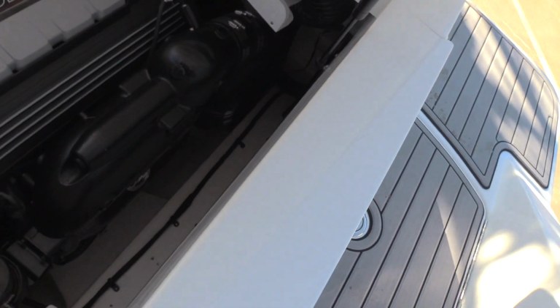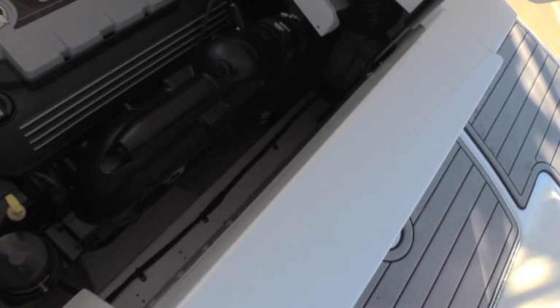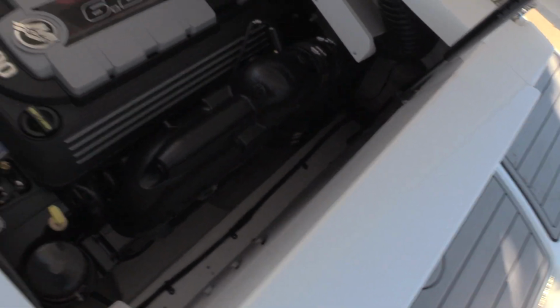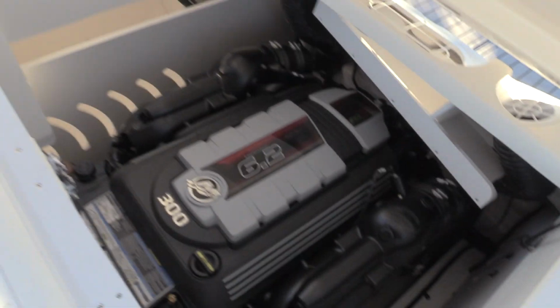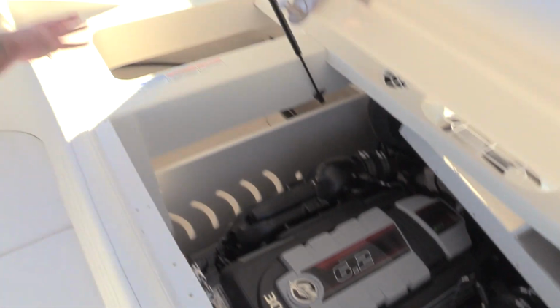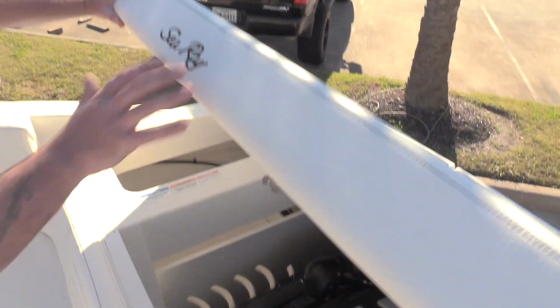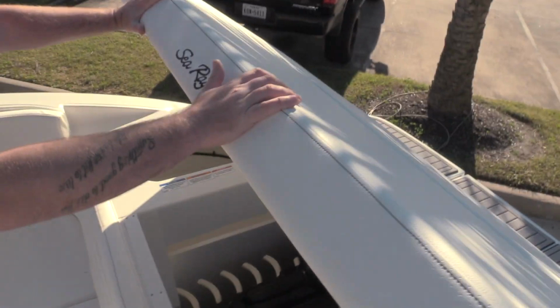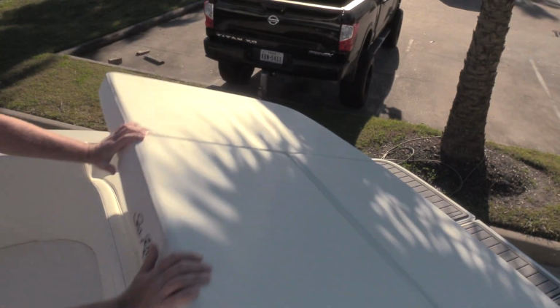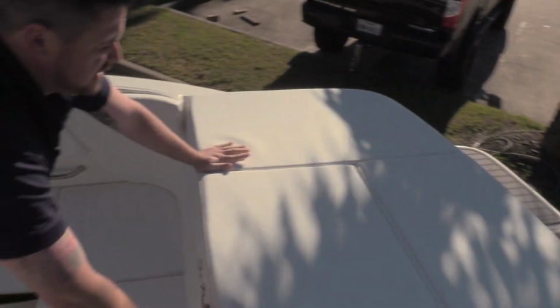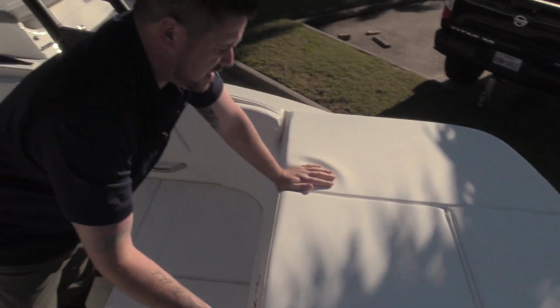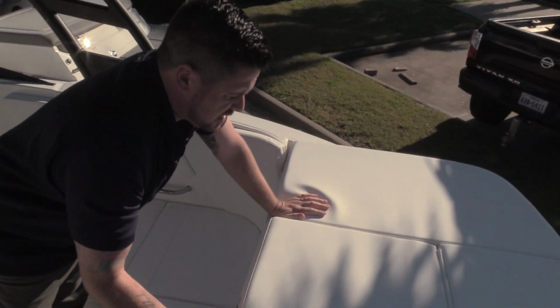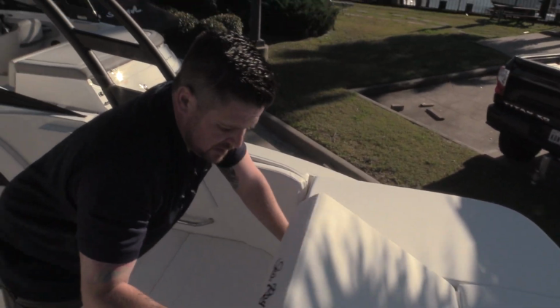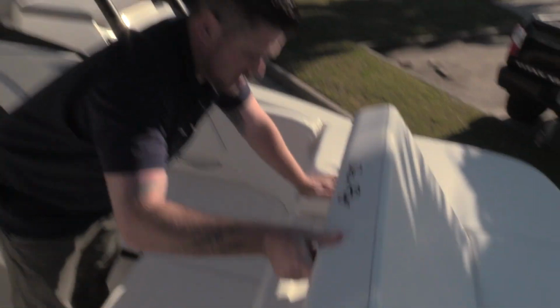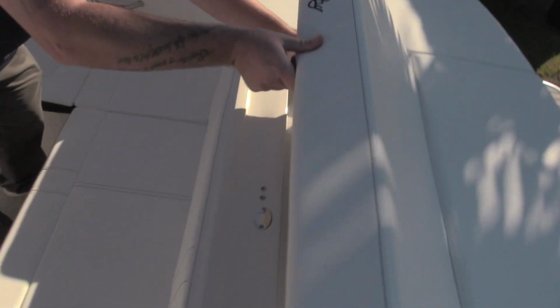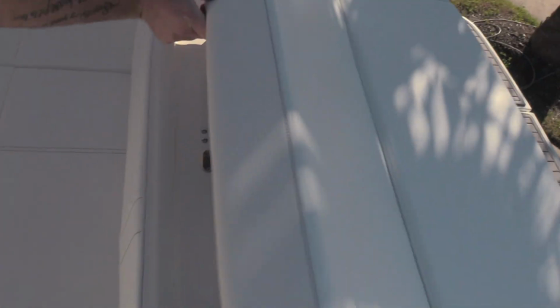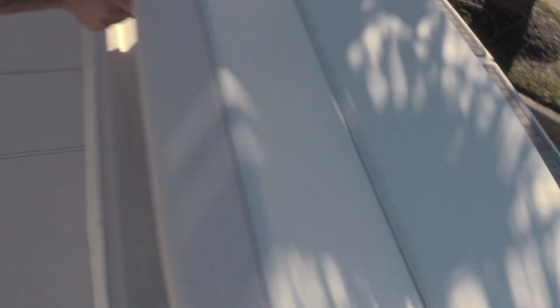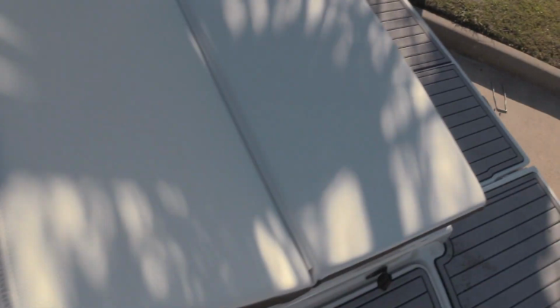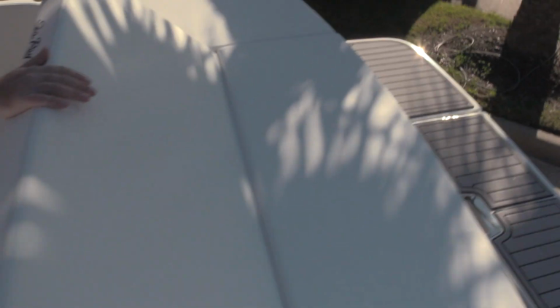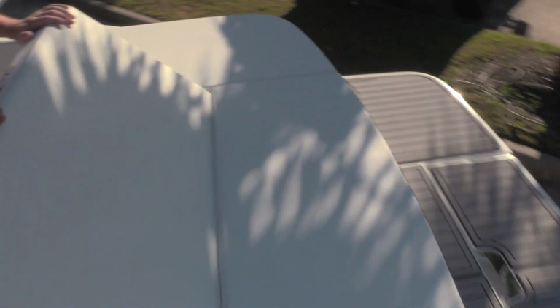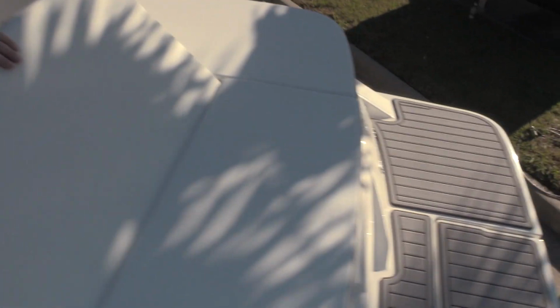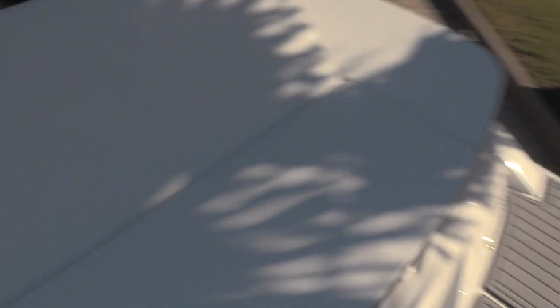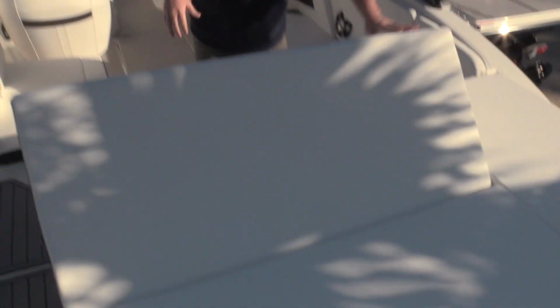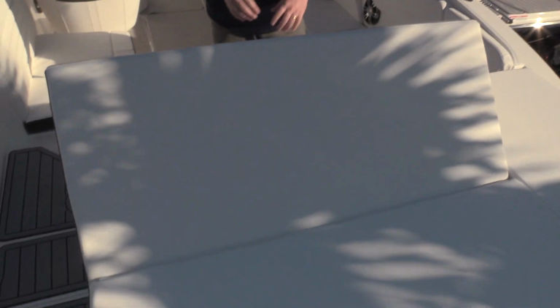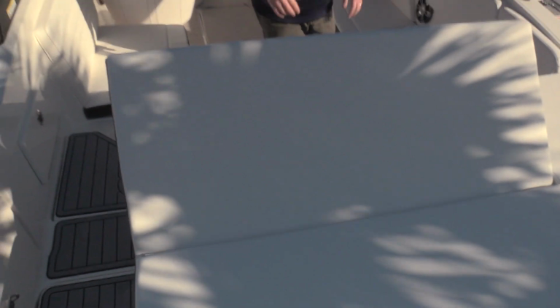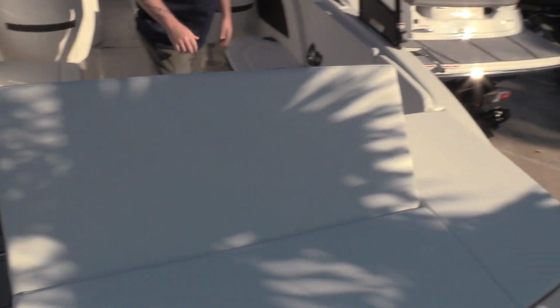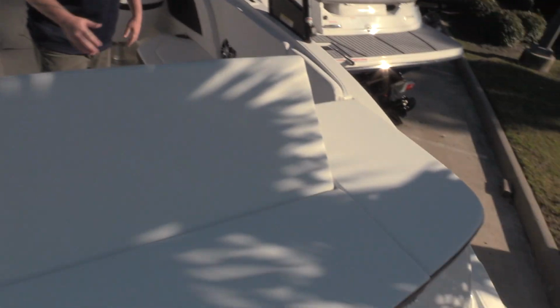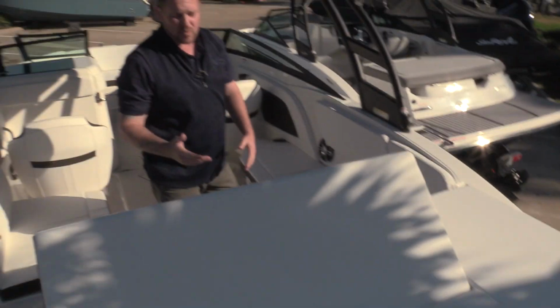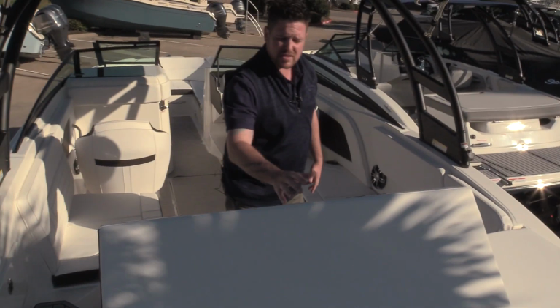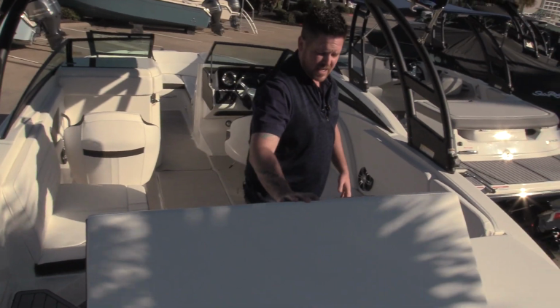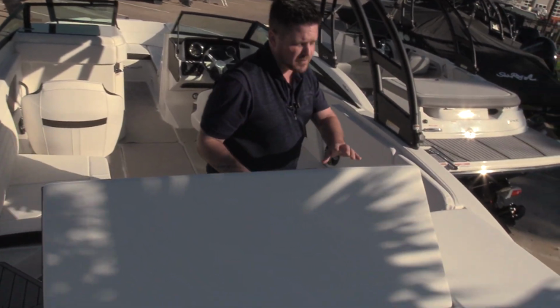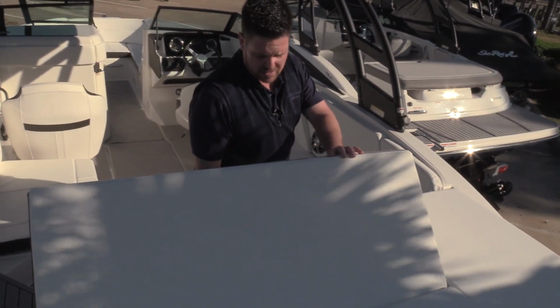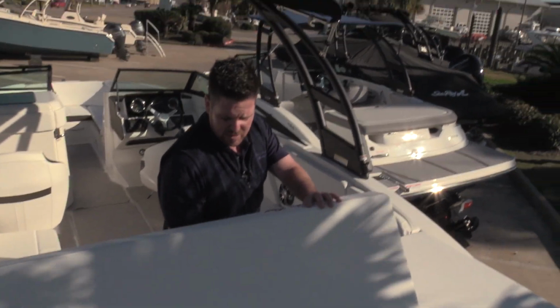Plenty of storage over here as well — you can fit plenty of life vests over there, anything you can think of. Also, this backrest flips up and gives you a nice outward-facing position if you want to watch the sunset or if you're fishing out the back of the boat.